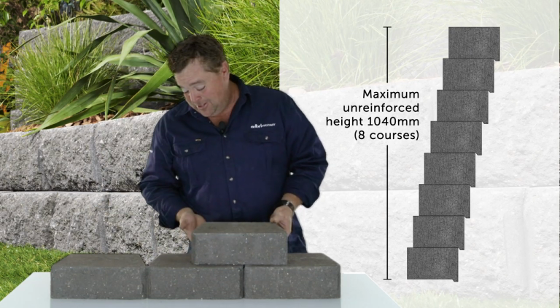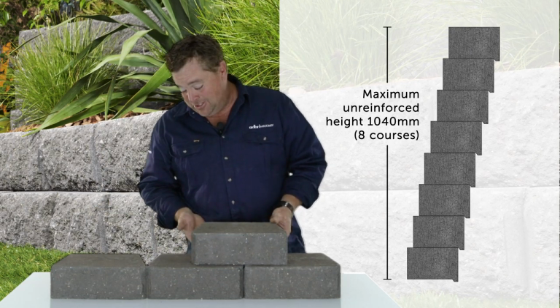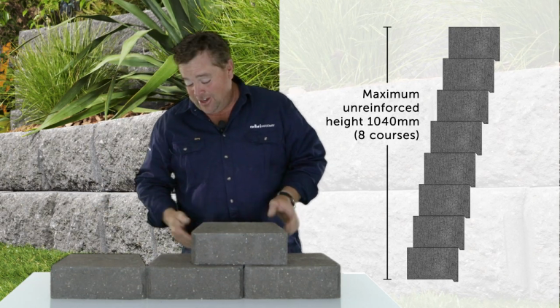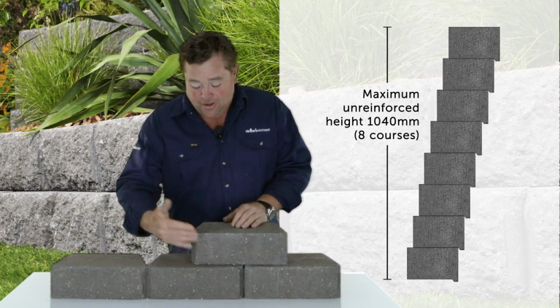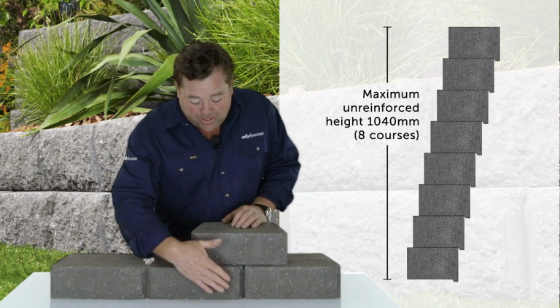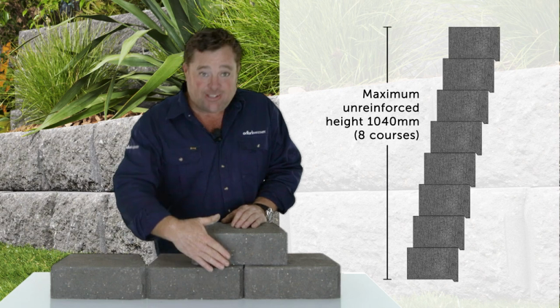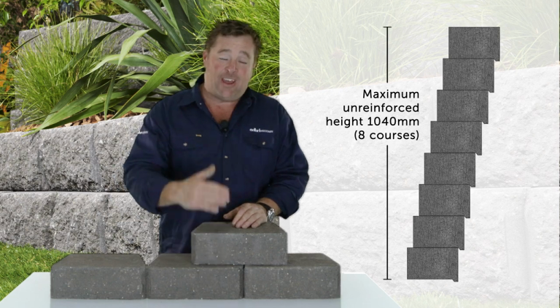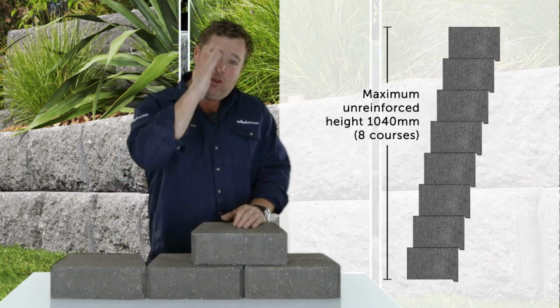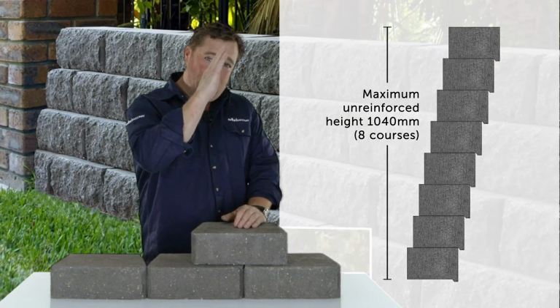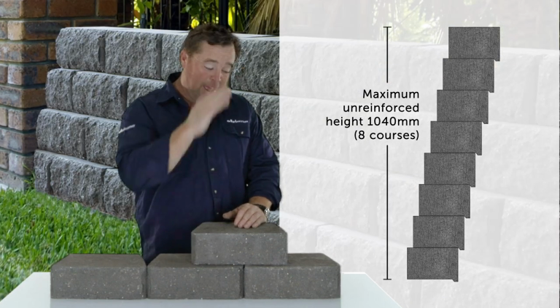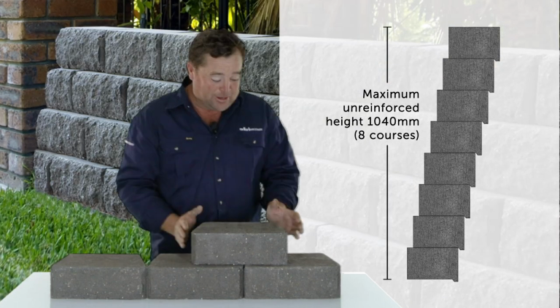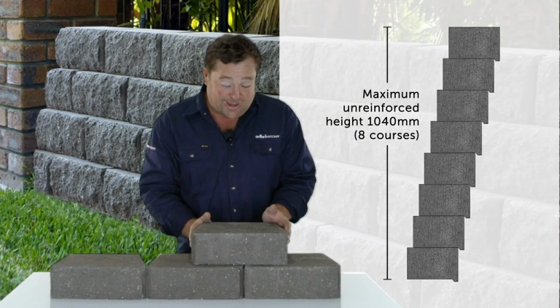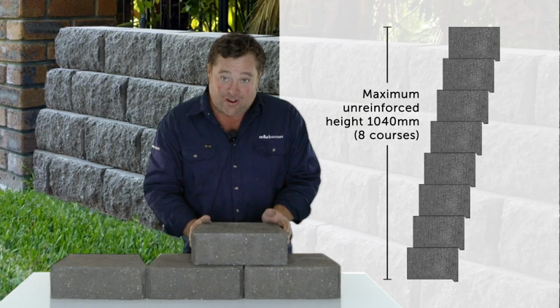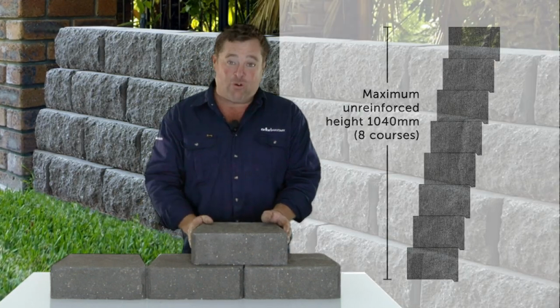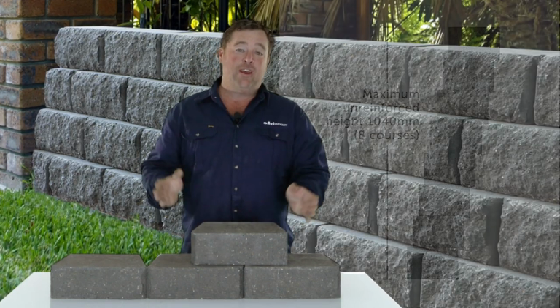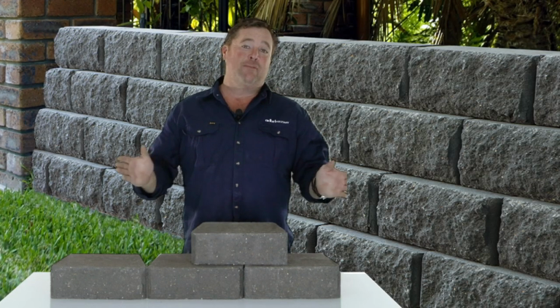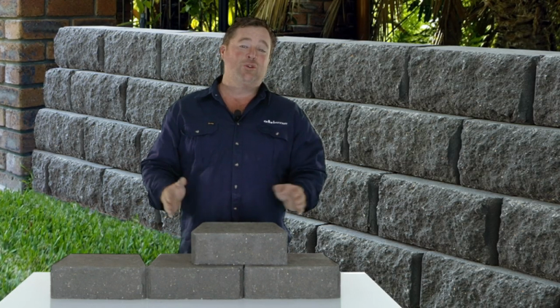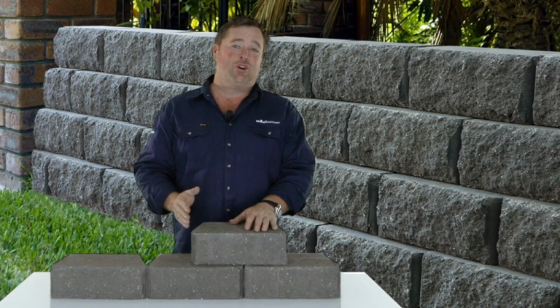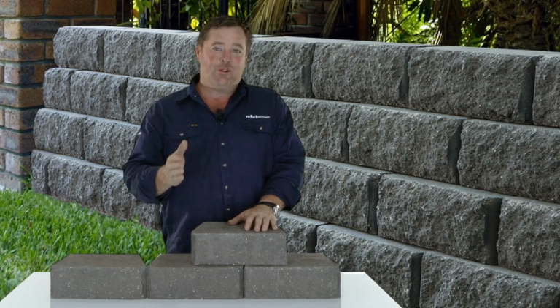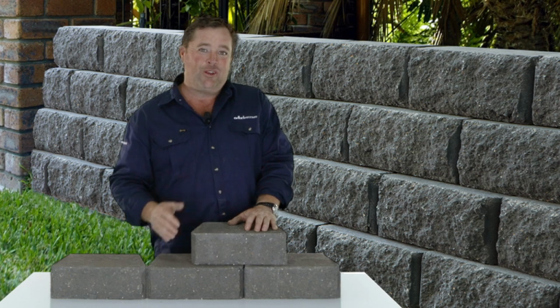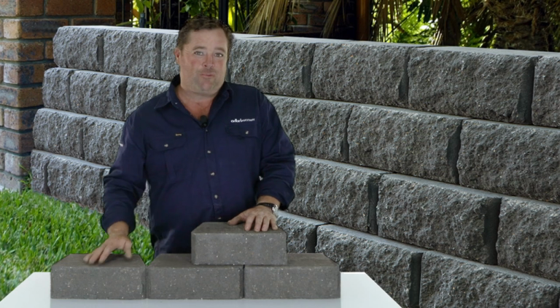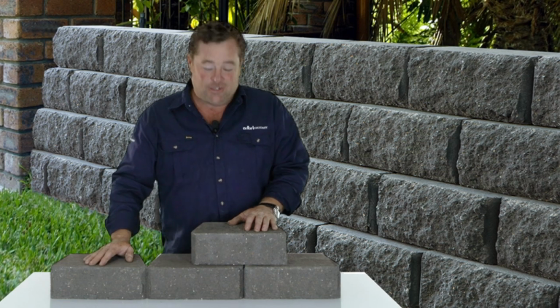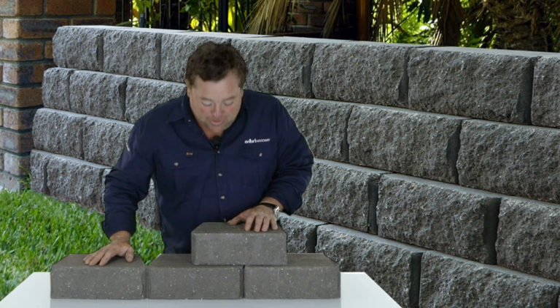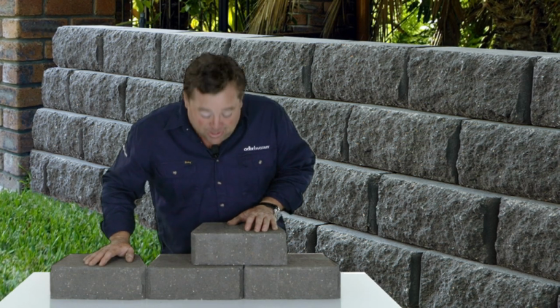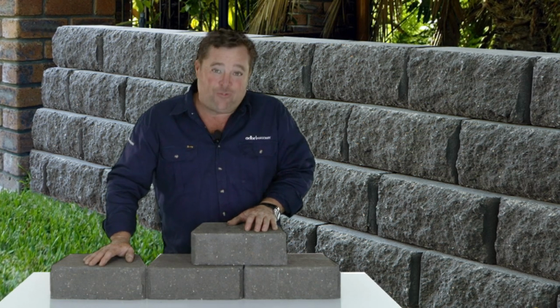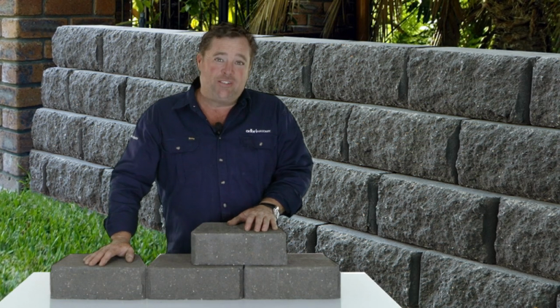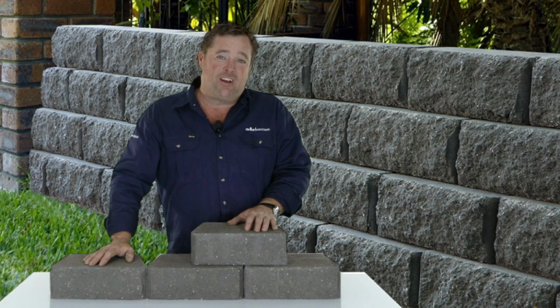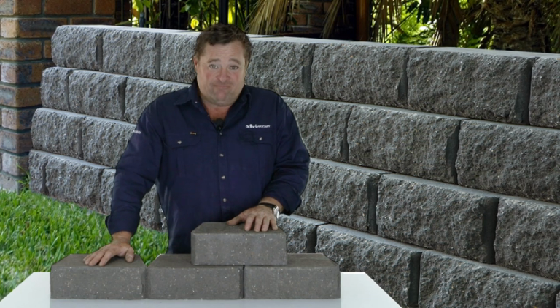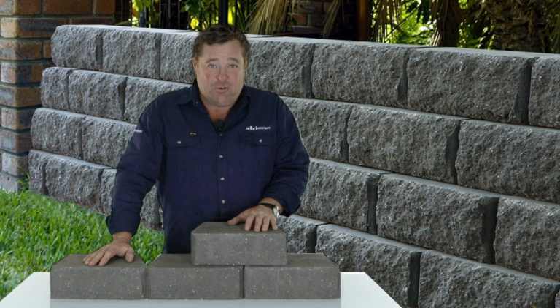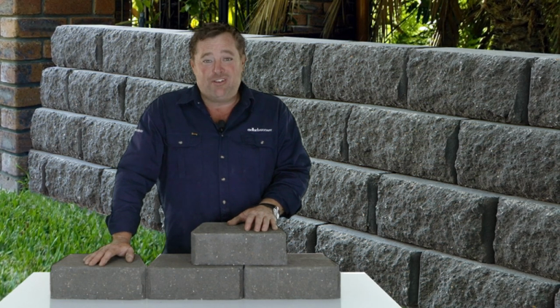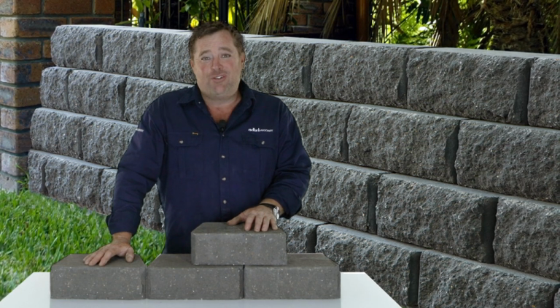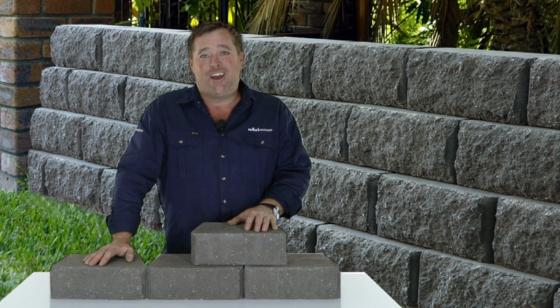simply slide in. You're guaranteed to have the perfect angle because they can't go forward, and it makes your job look like you've got the pros in. So look for Windsor Stone and see where you can use it in your garden.